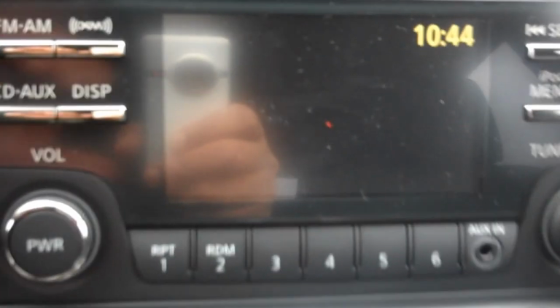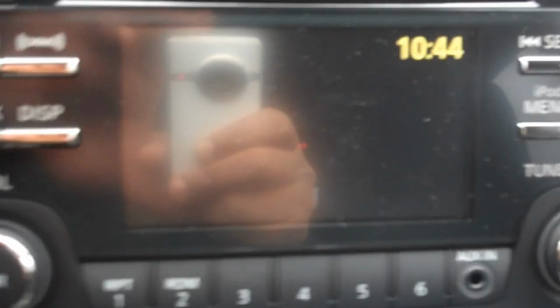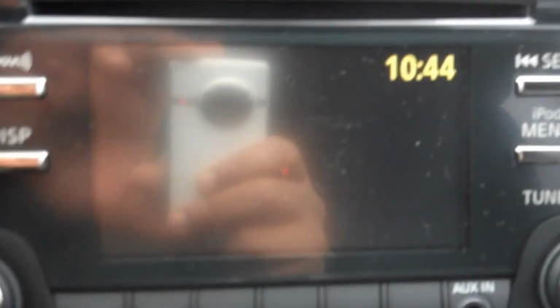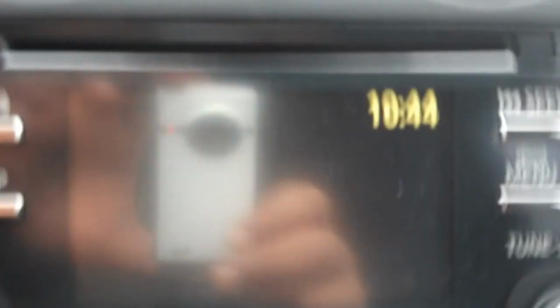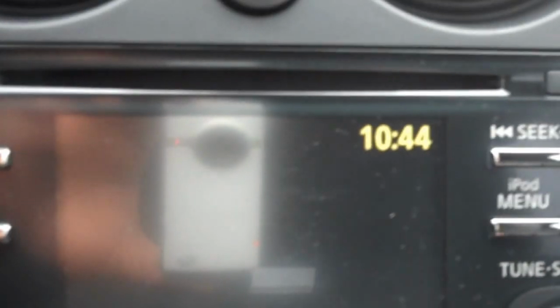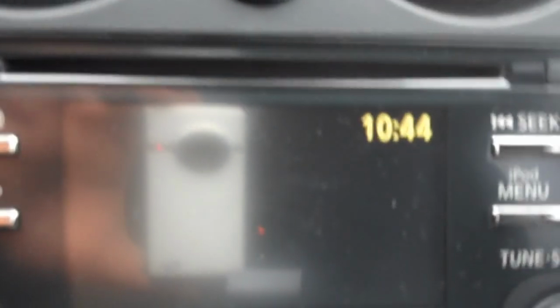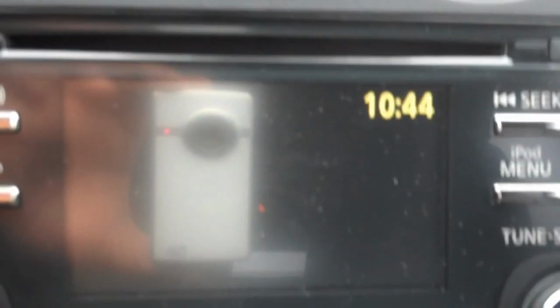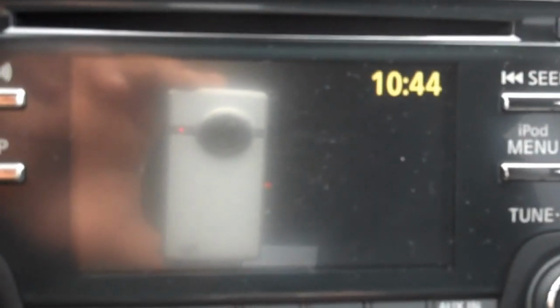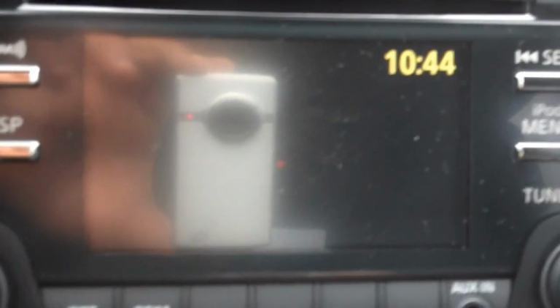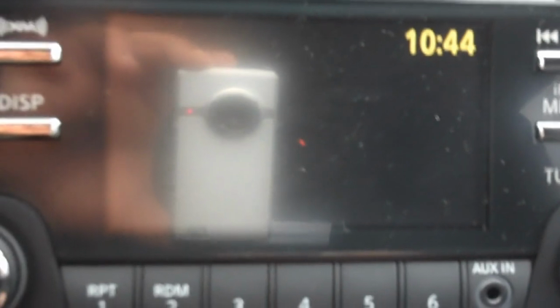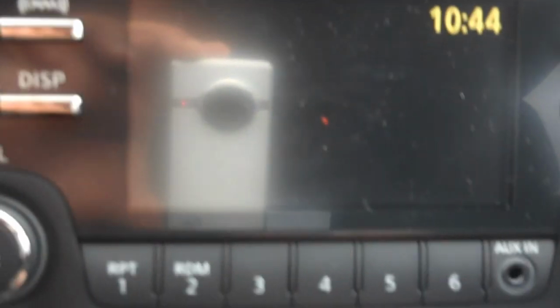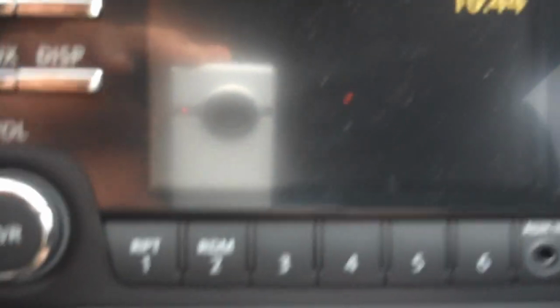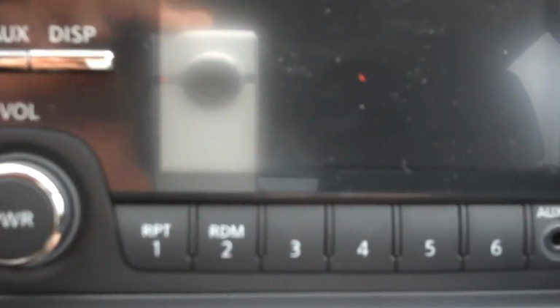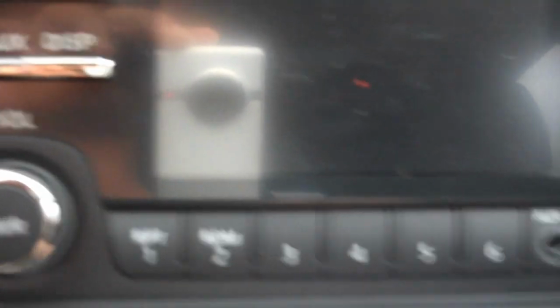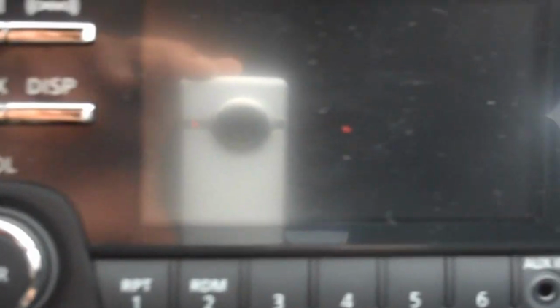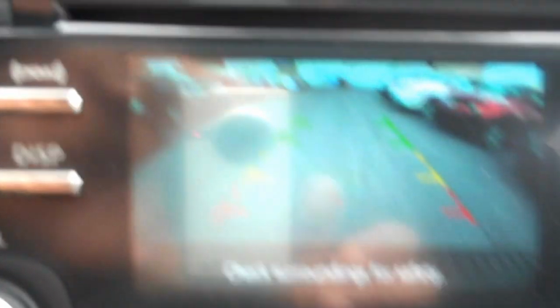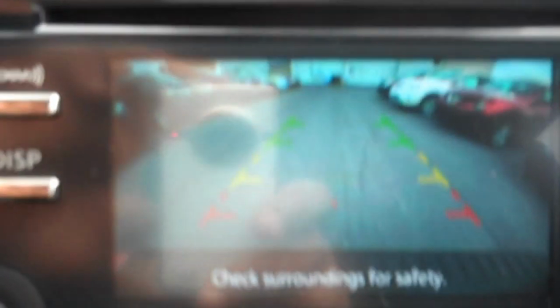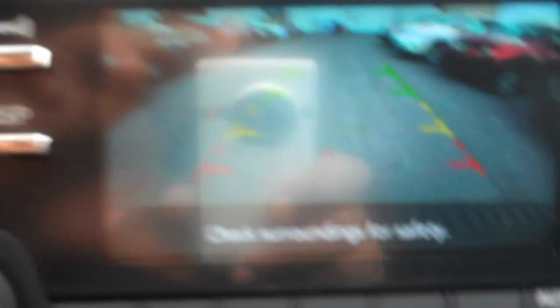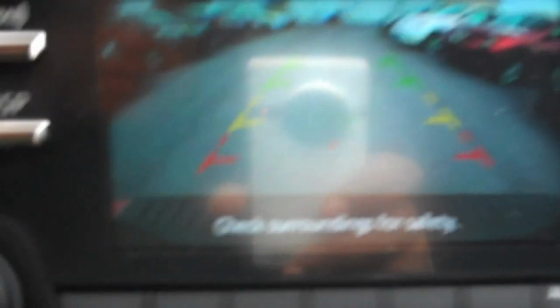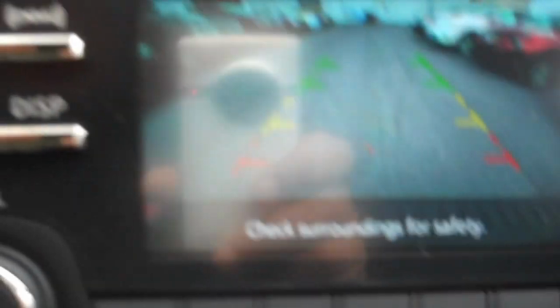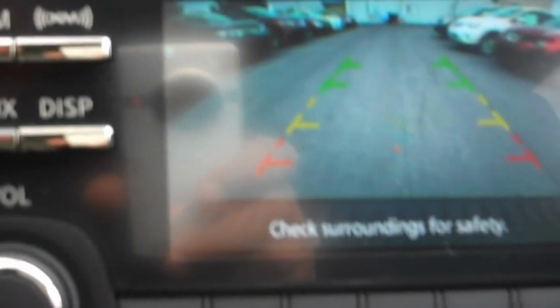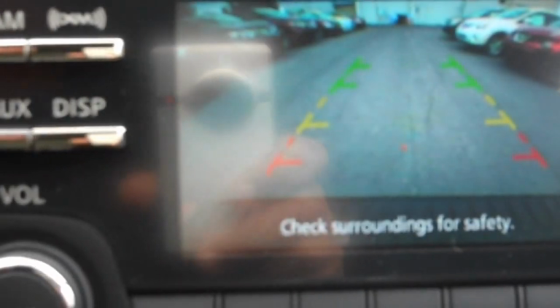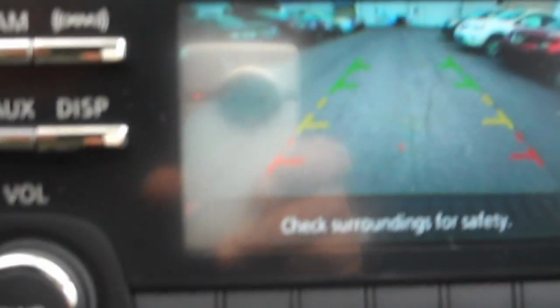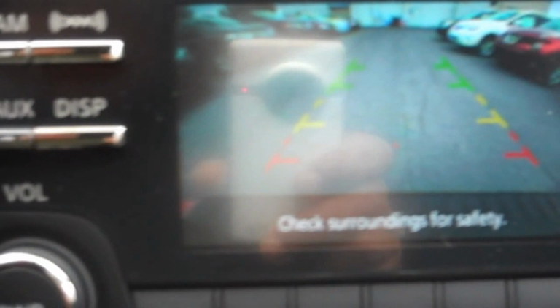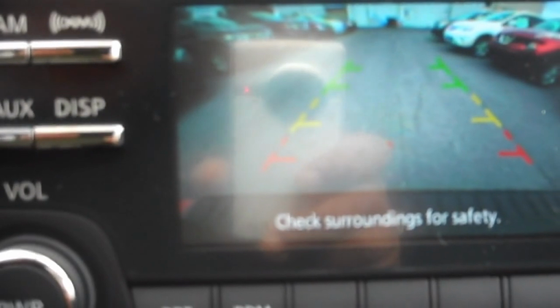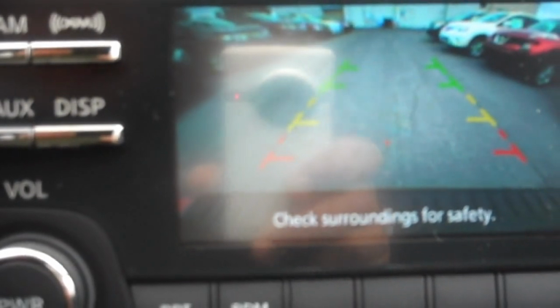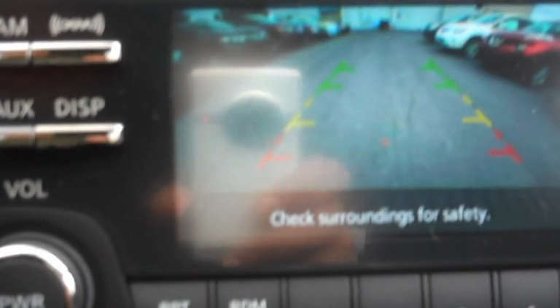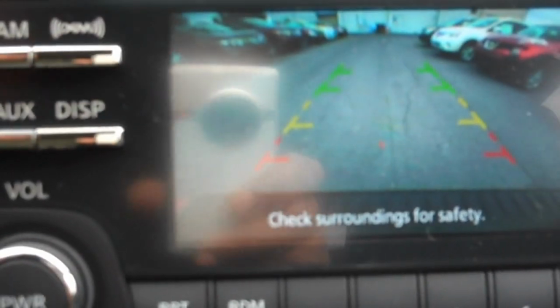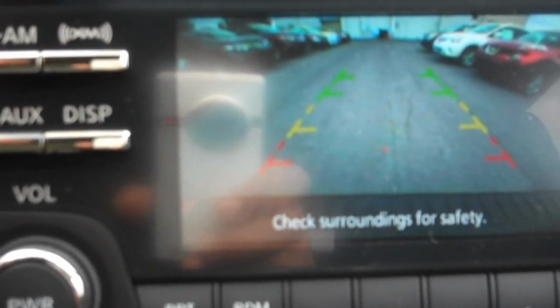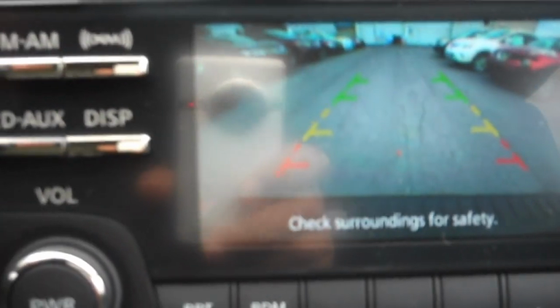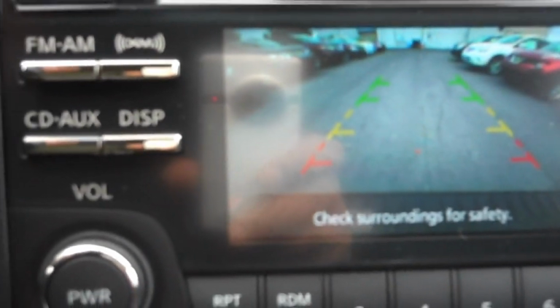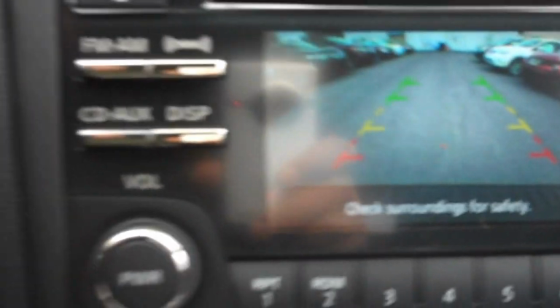You'll also notice this fancy screen here. As we engage it into reverse, you have the rear view monitor which pops up and shows you what's going on behind you, so that way you can park safely.